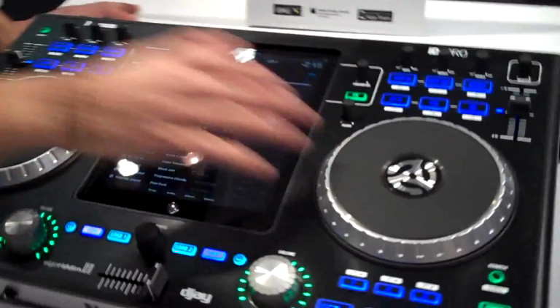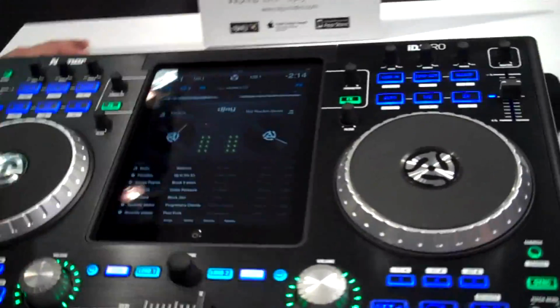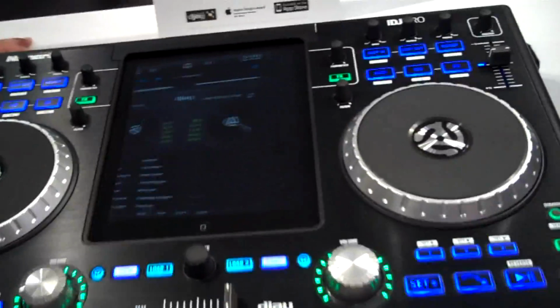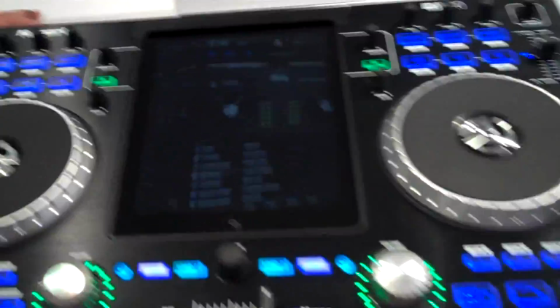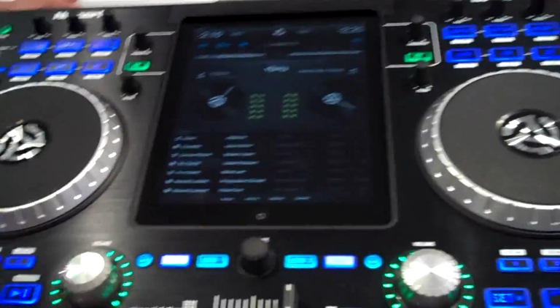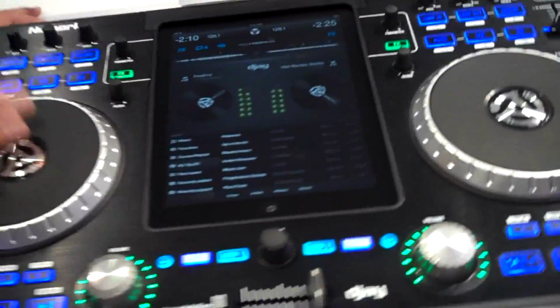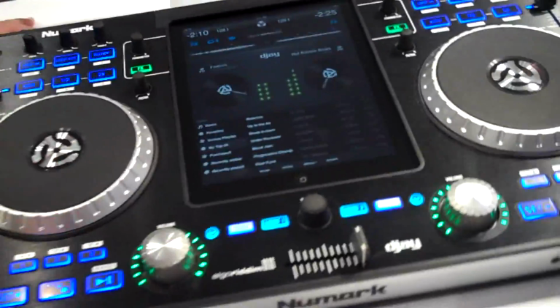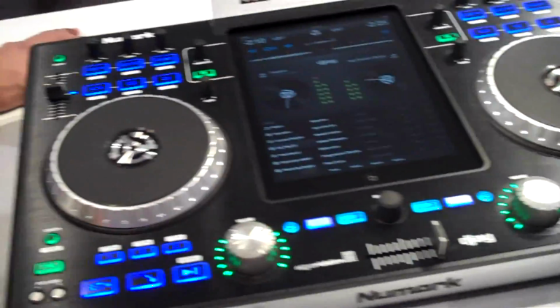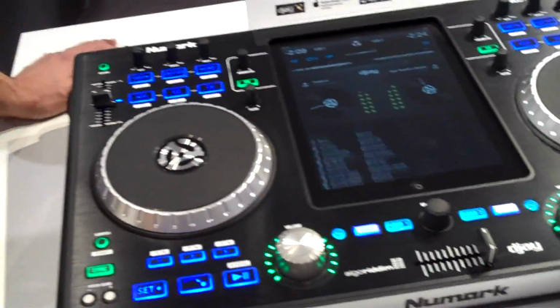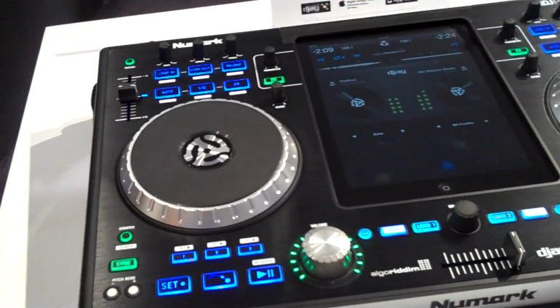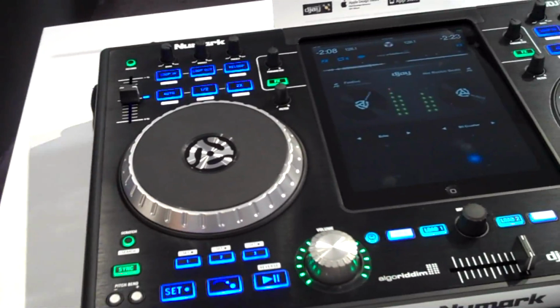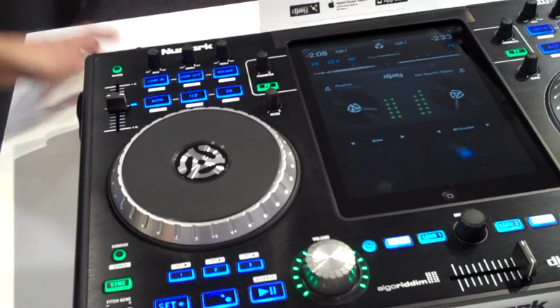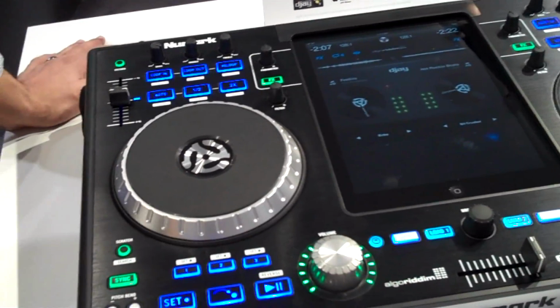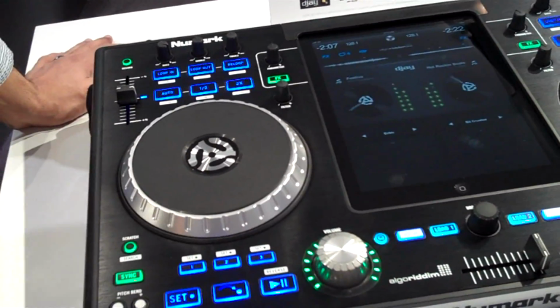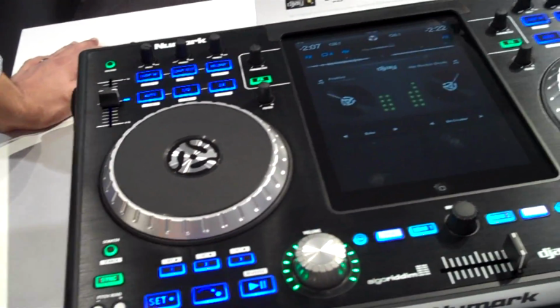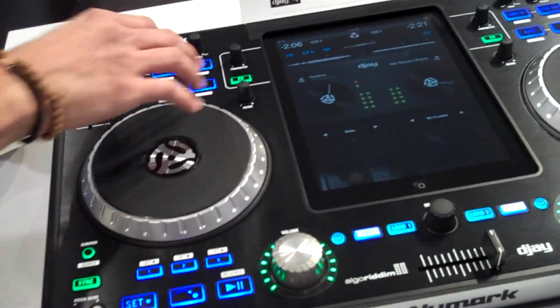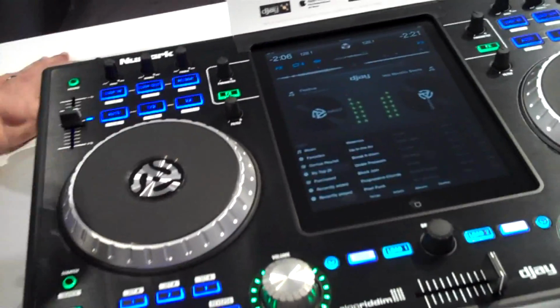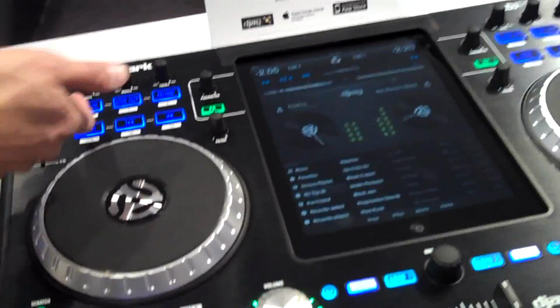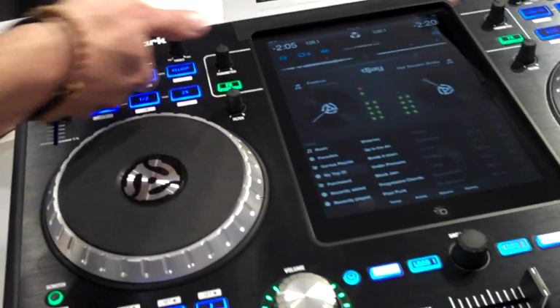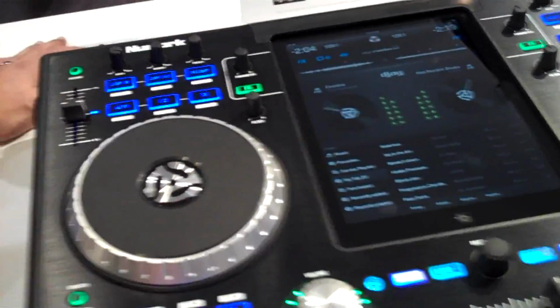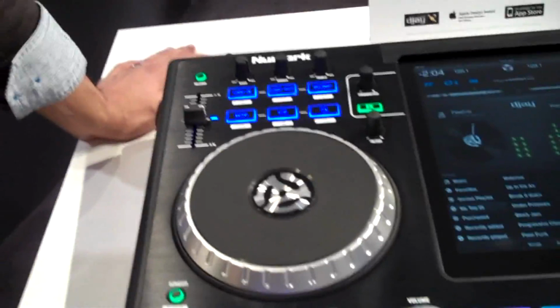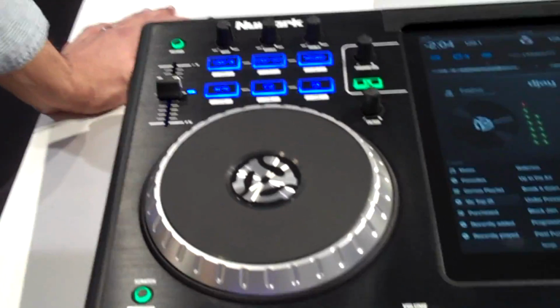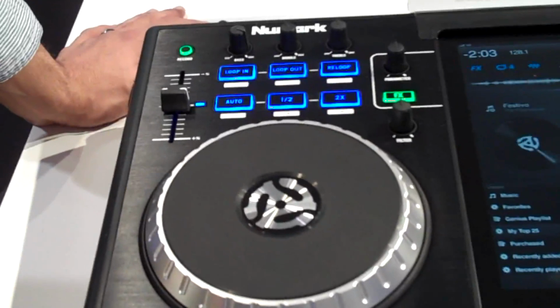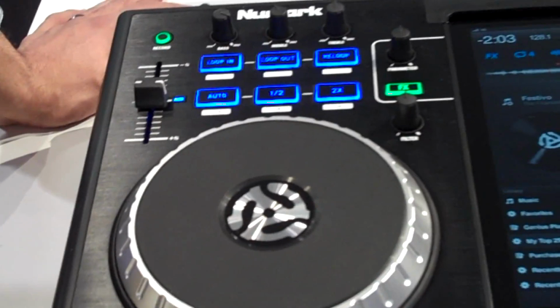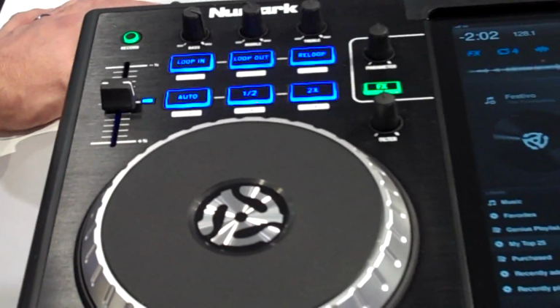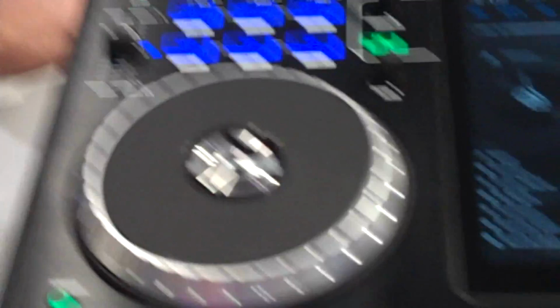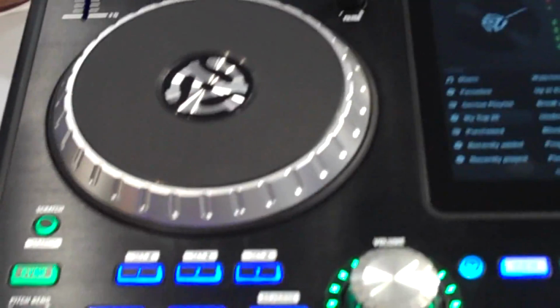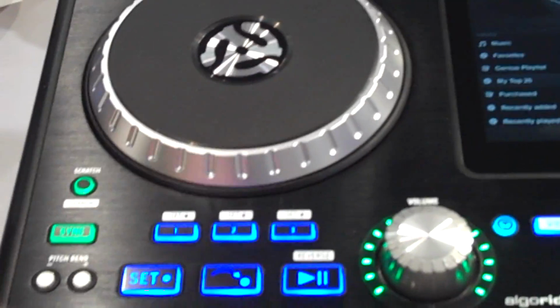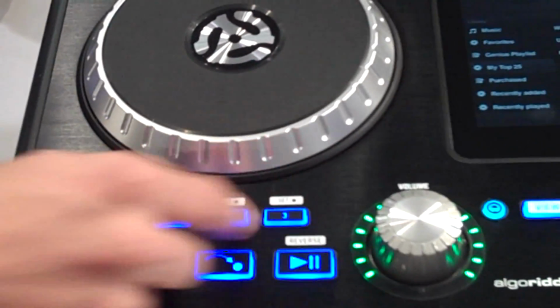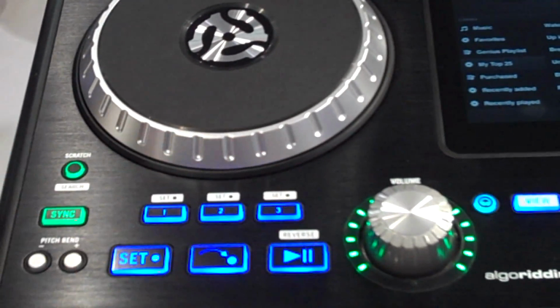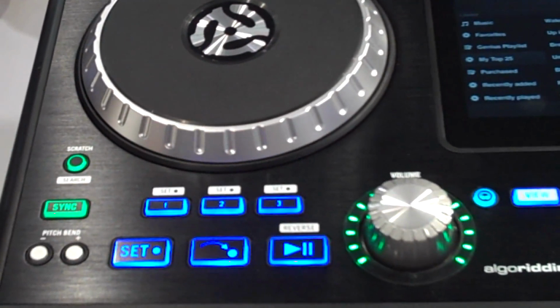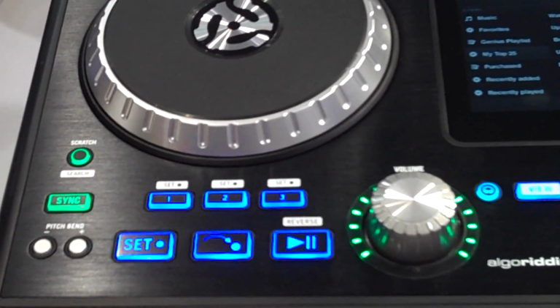We have a dual deck controller with touch-sensitive platters — the same platters that we have on the Numark Mix Deck. Each one of the decks has loop control and you can also set up to three cue points.